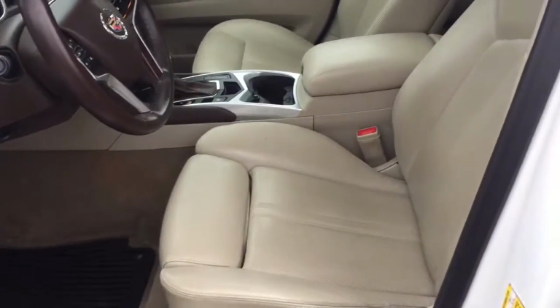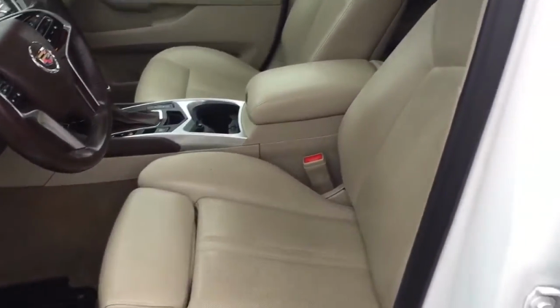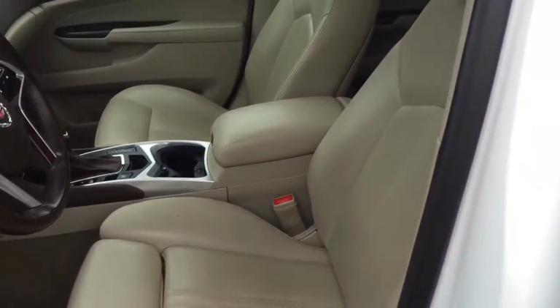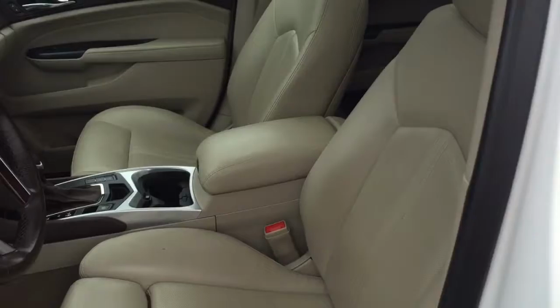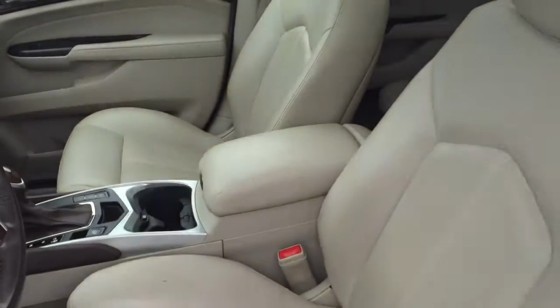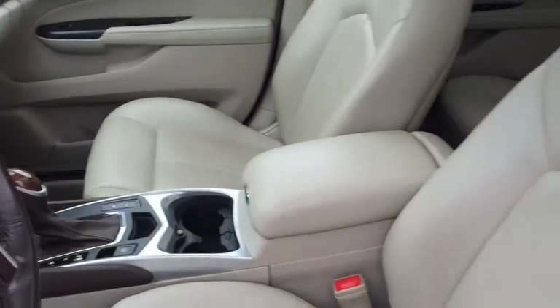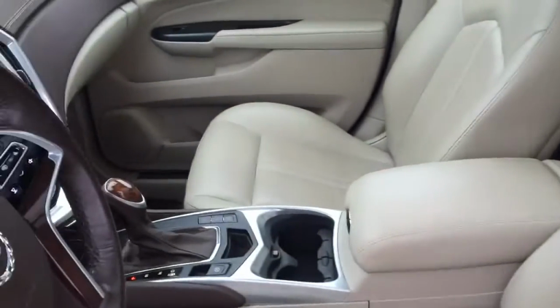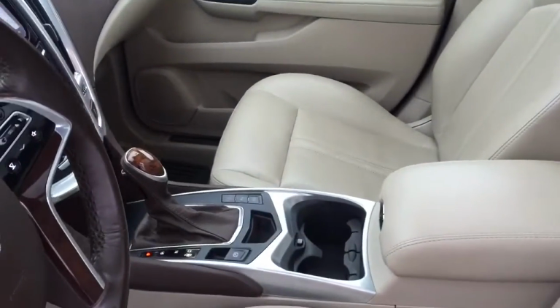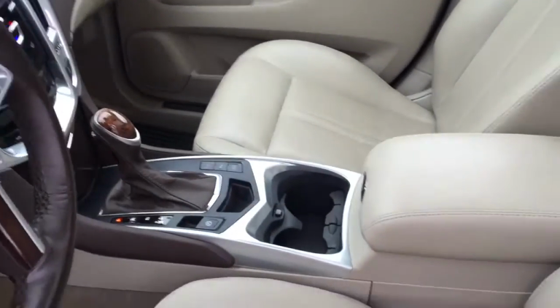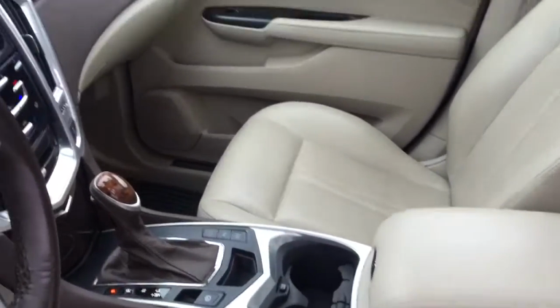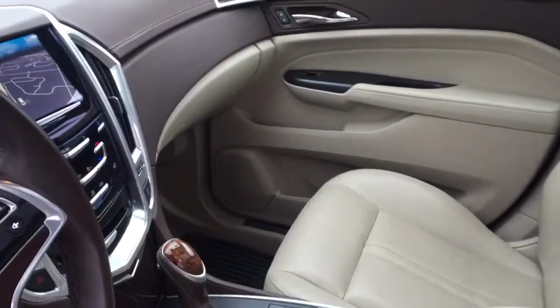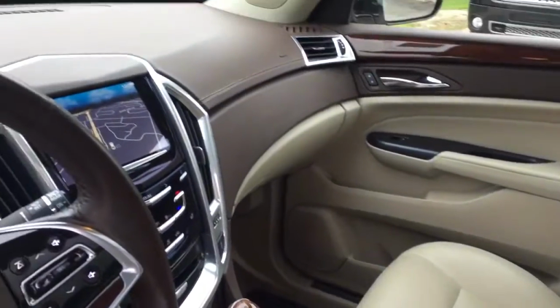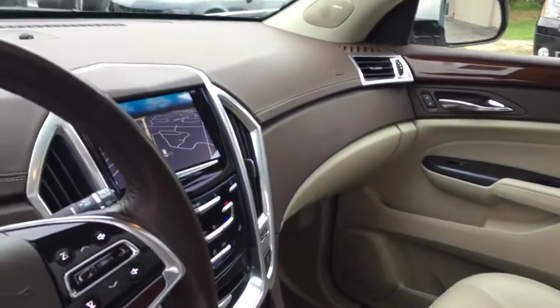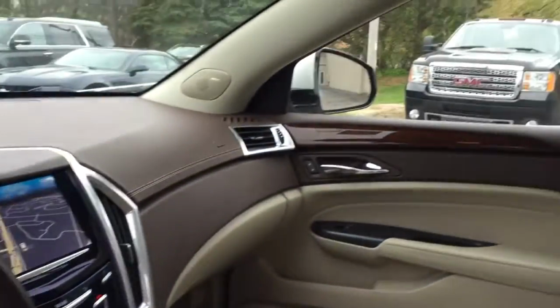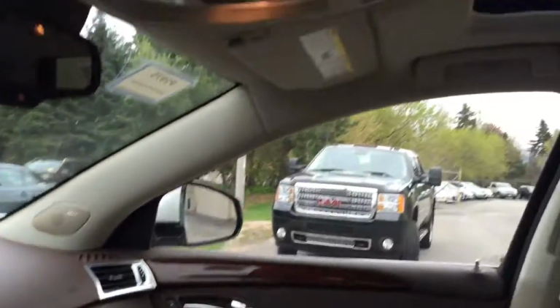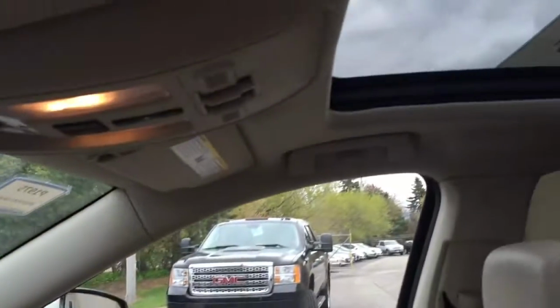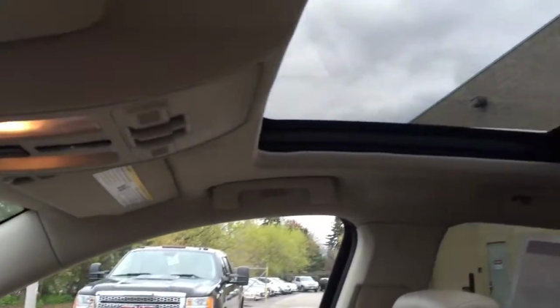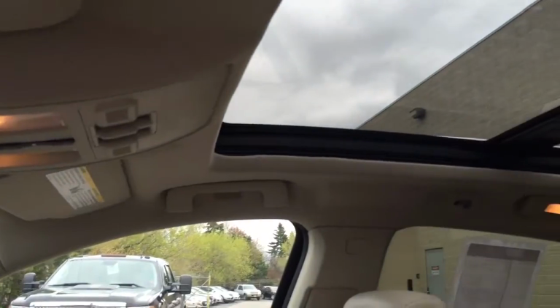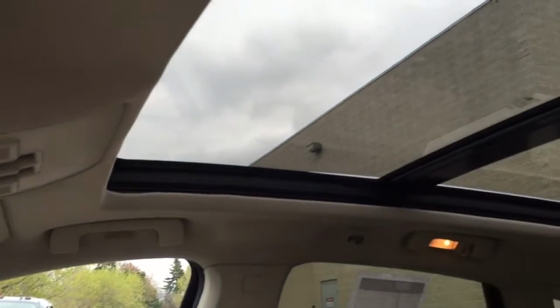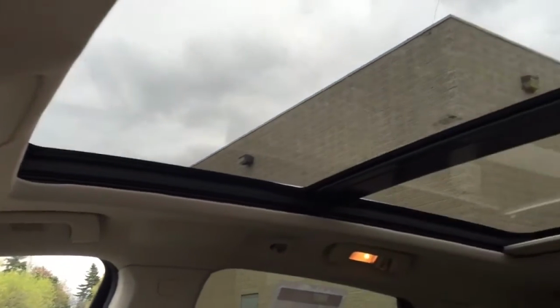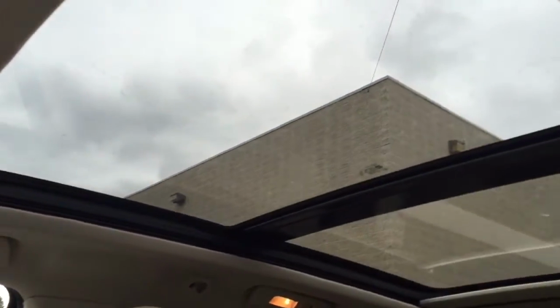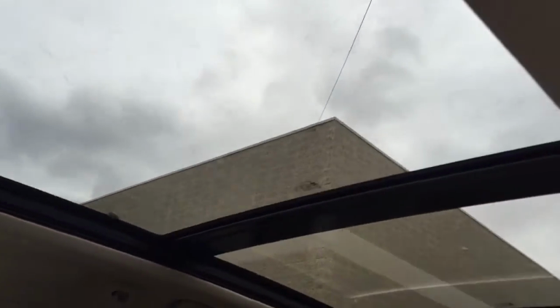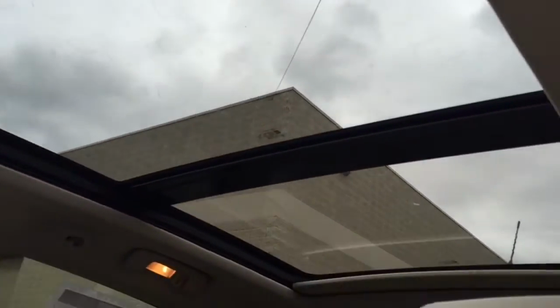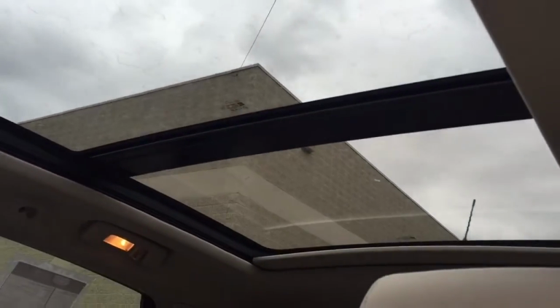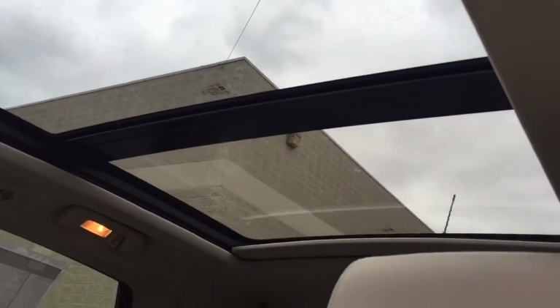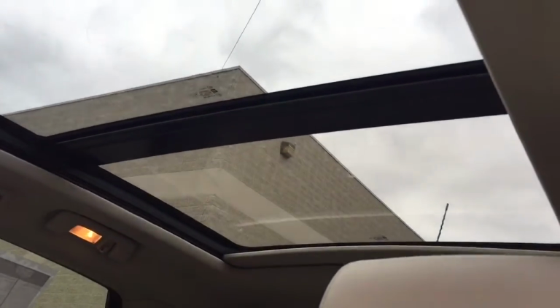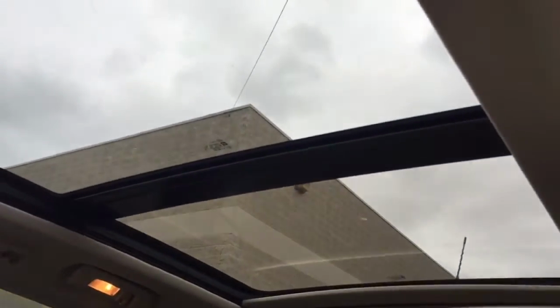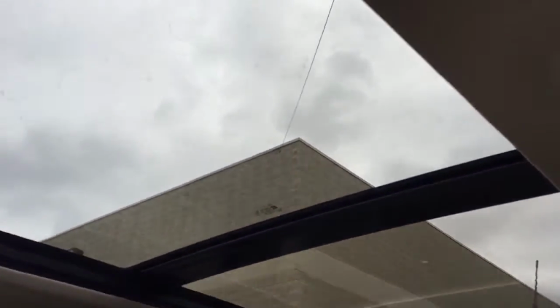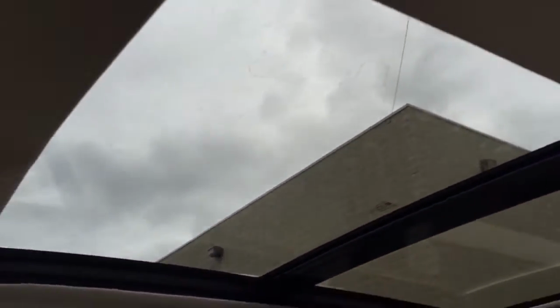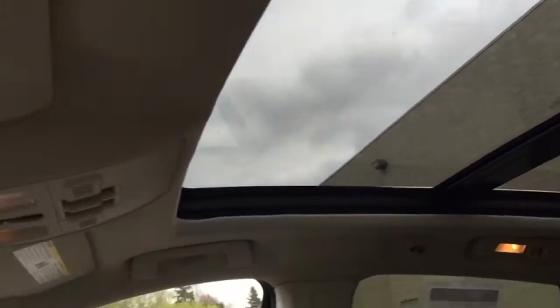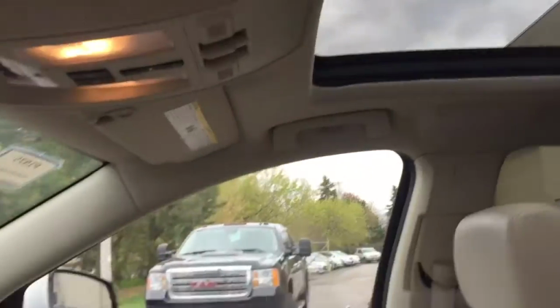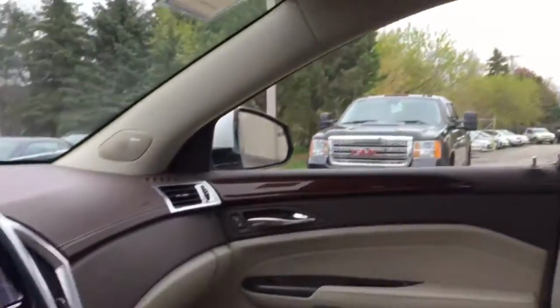We have the great leather interior, the two tones — you have the shale with the brownstone accents. My favorite feature is this great ultra-view sunroof, so really the whole roof of the vehicle is going to let in a lot of light.